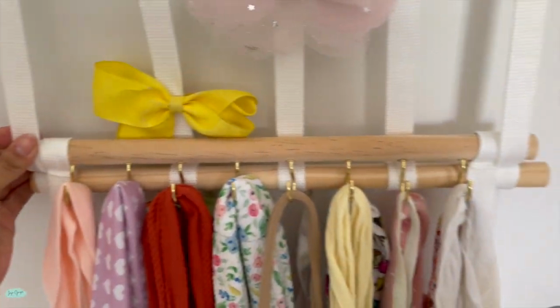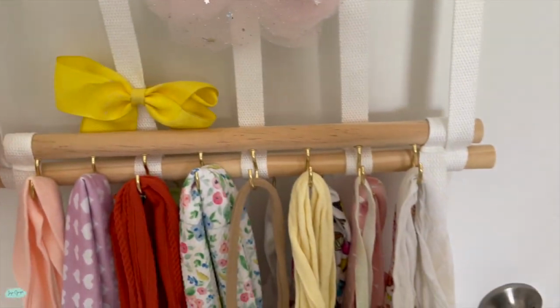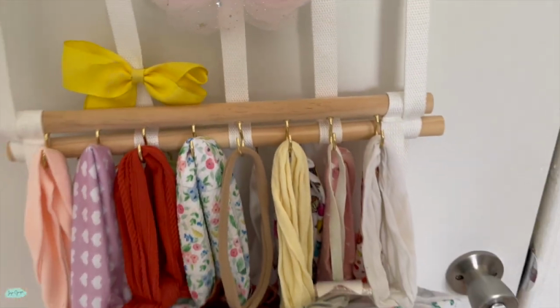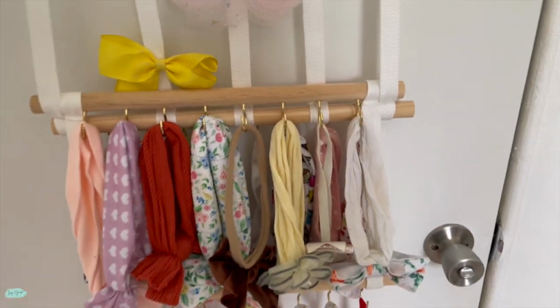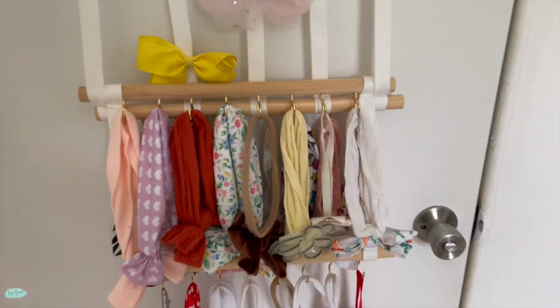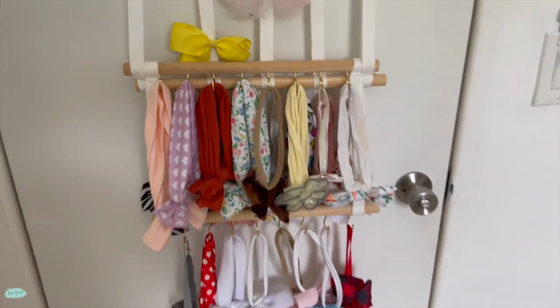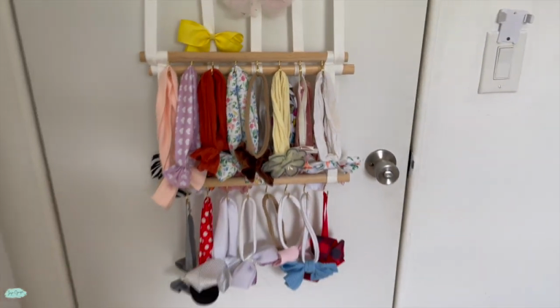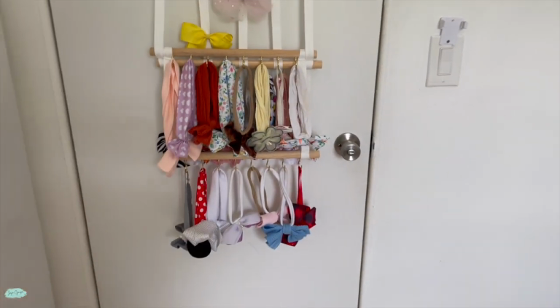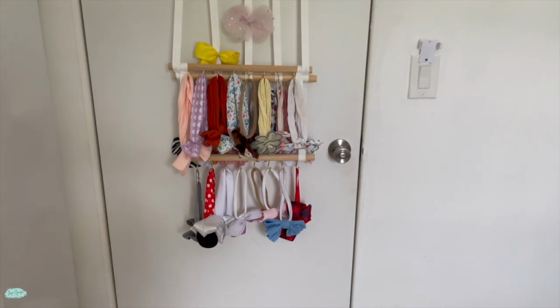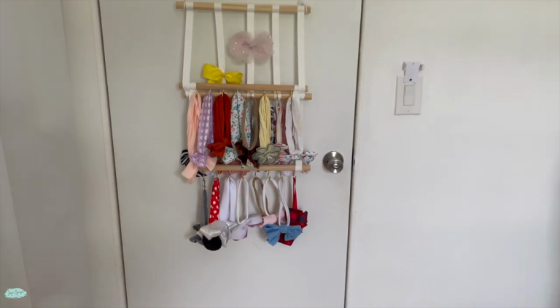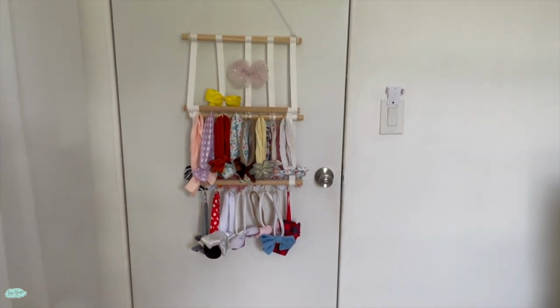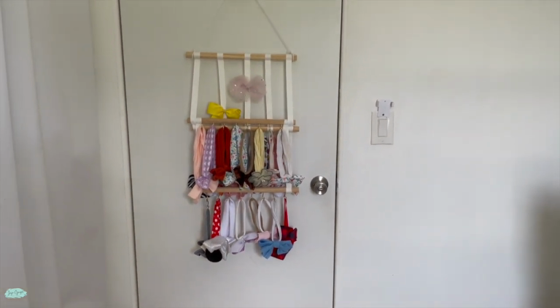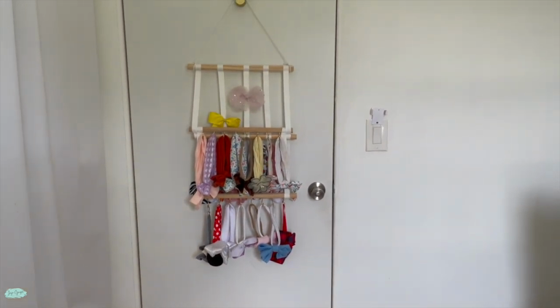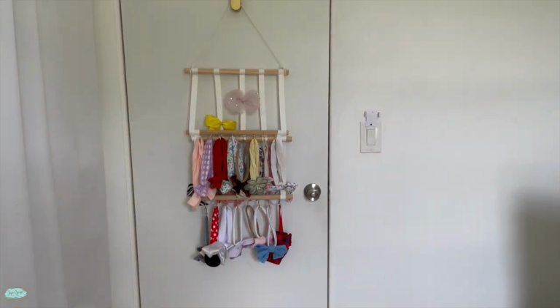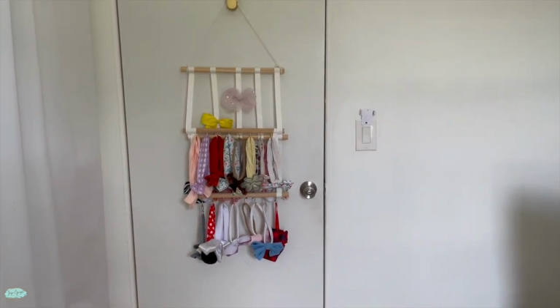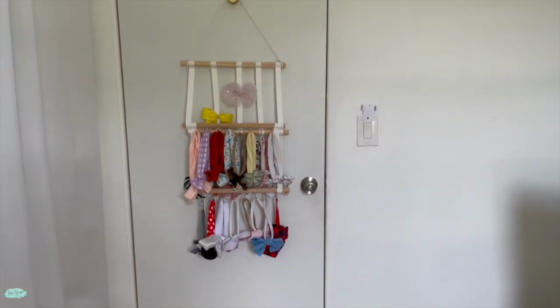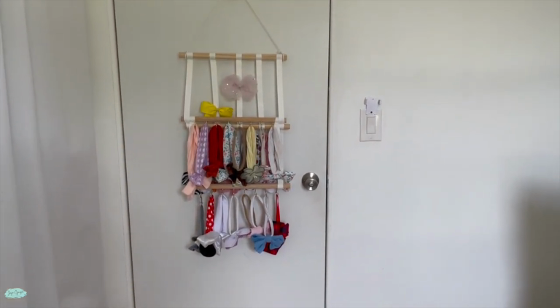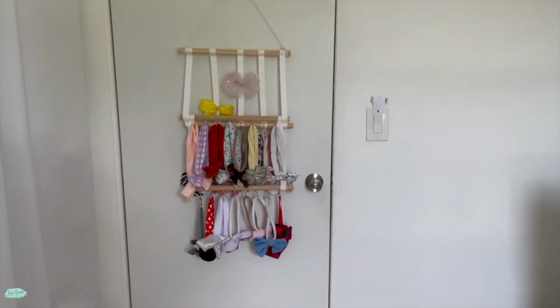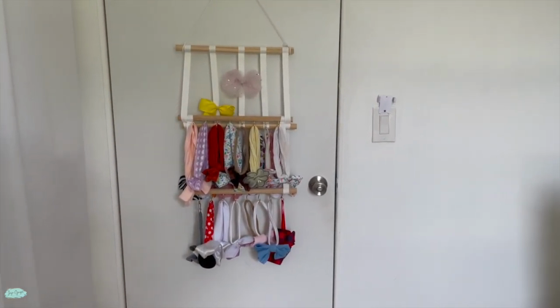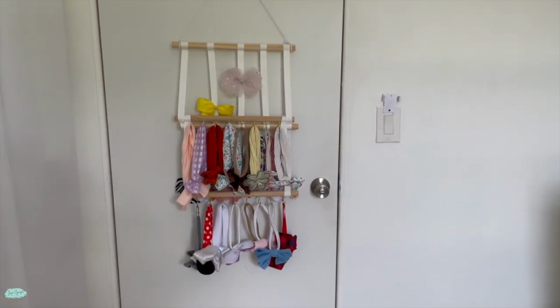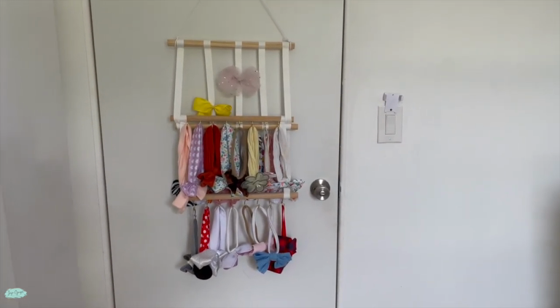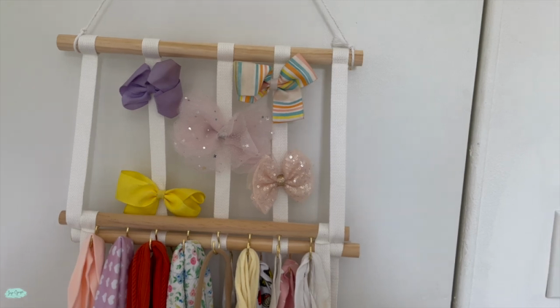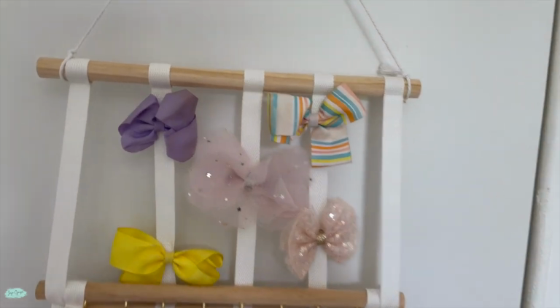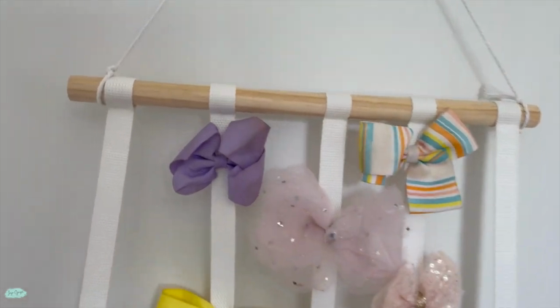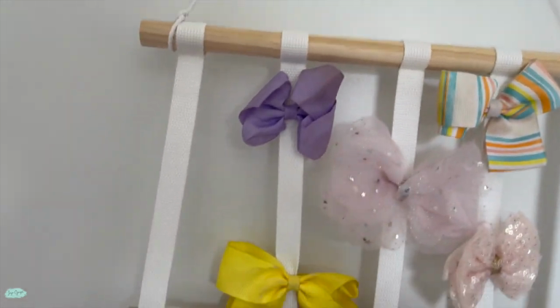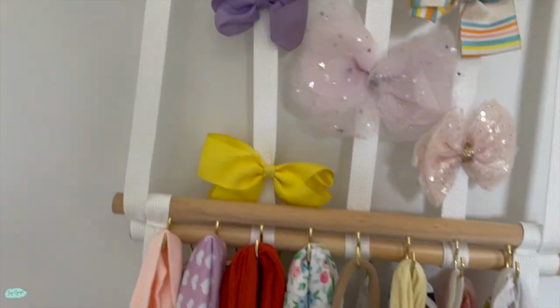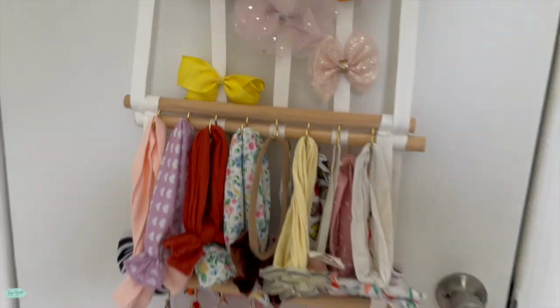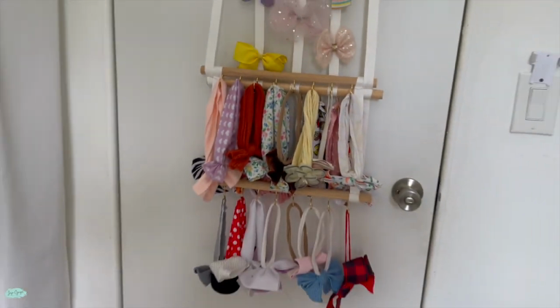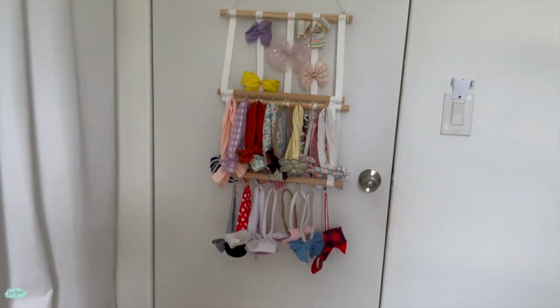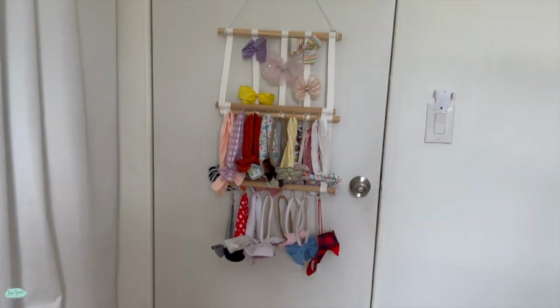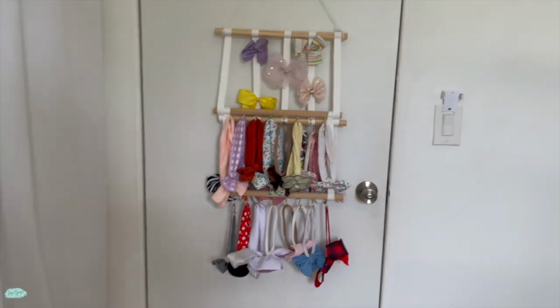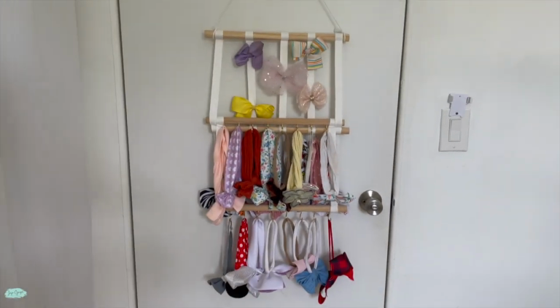That's pretty much it for this Mastom hair bow and headbands organizer and holder. Thank you so much for watching this video. I hope to see you next time.